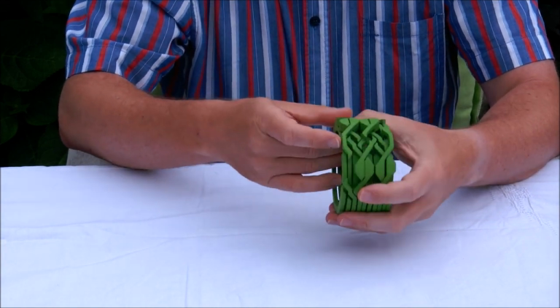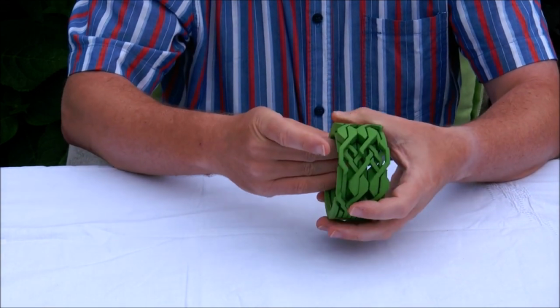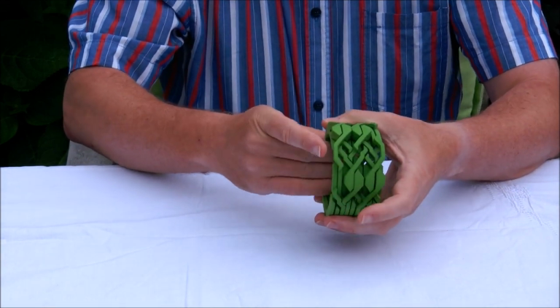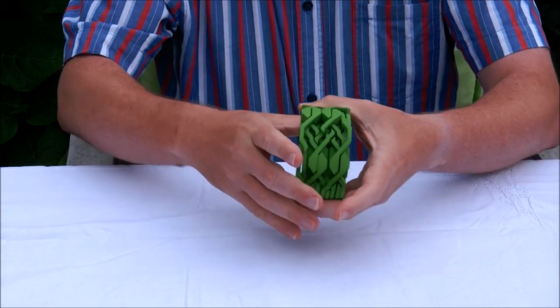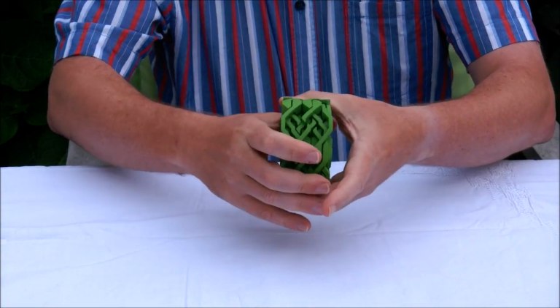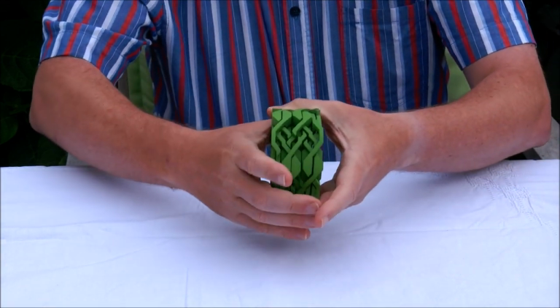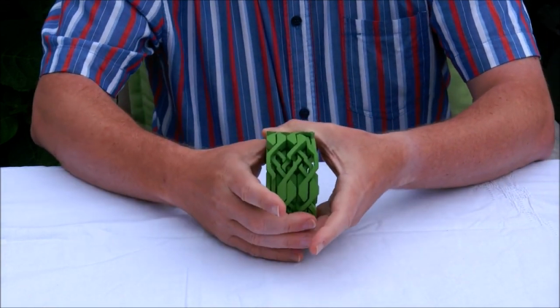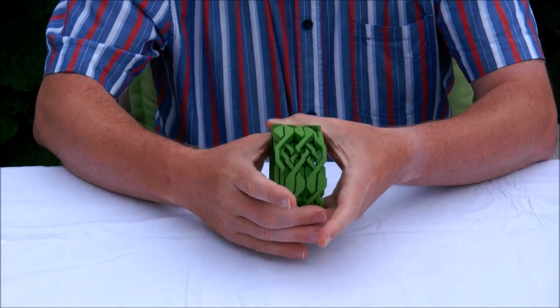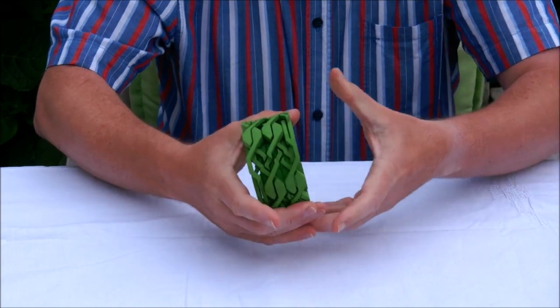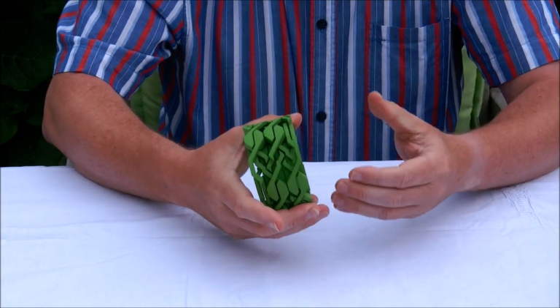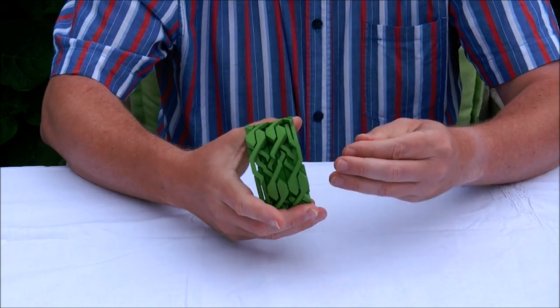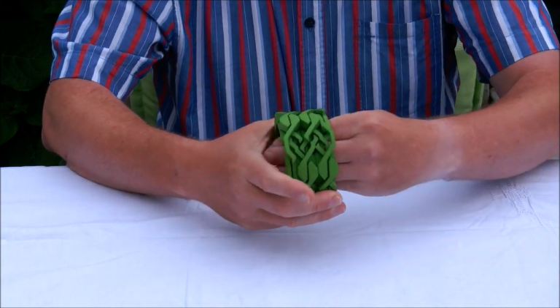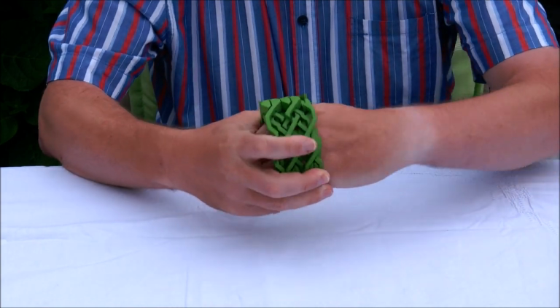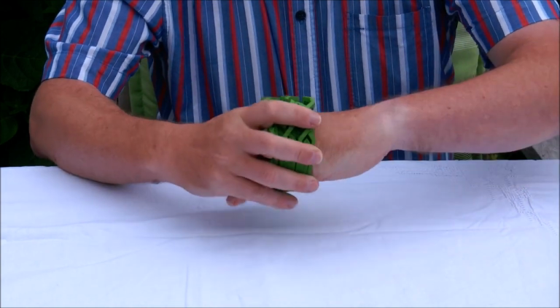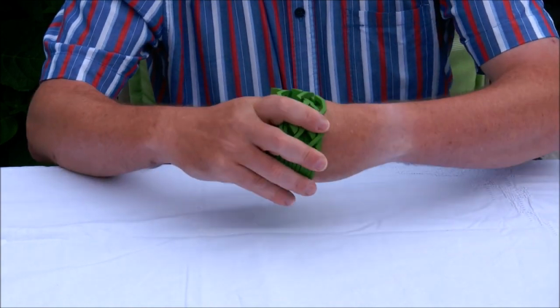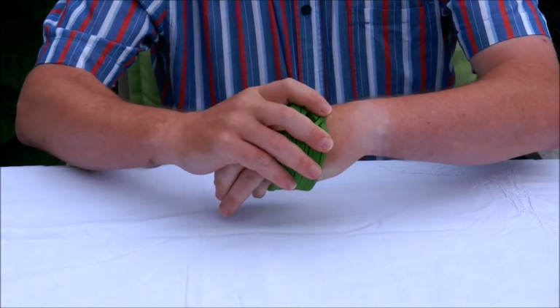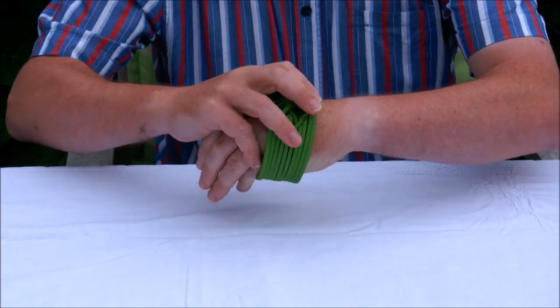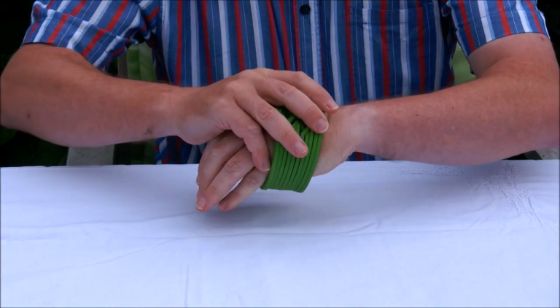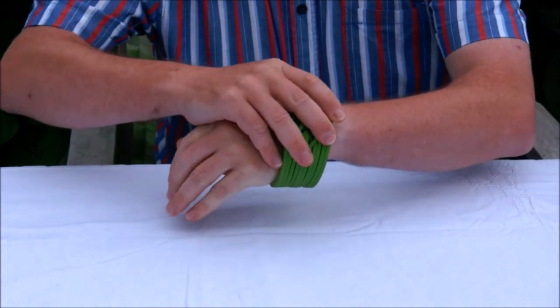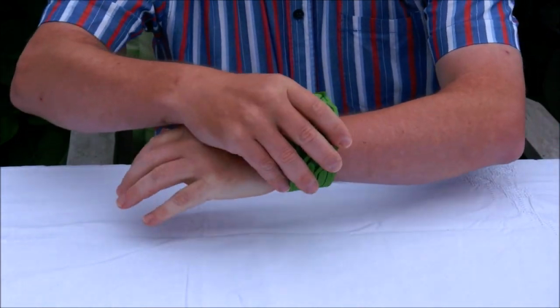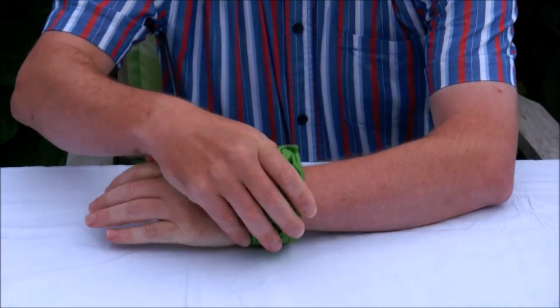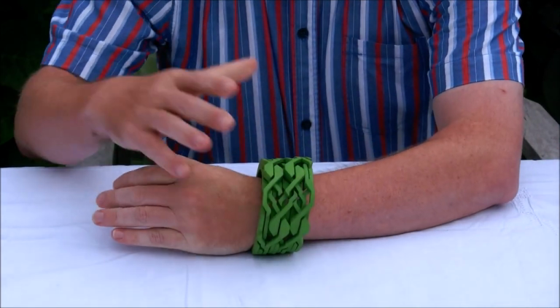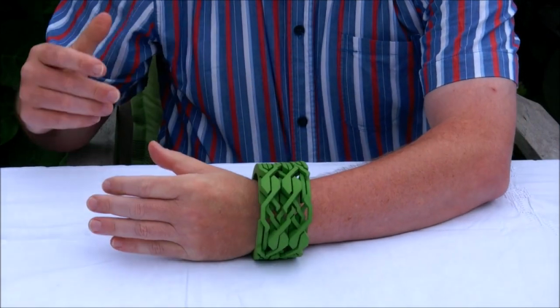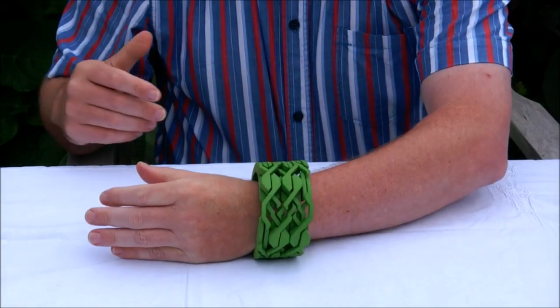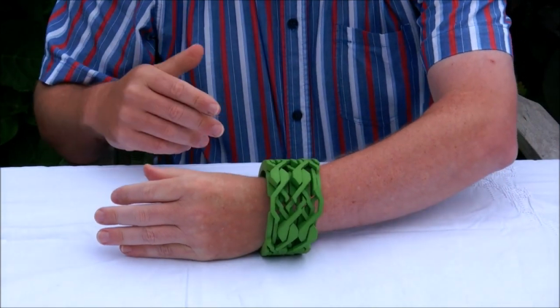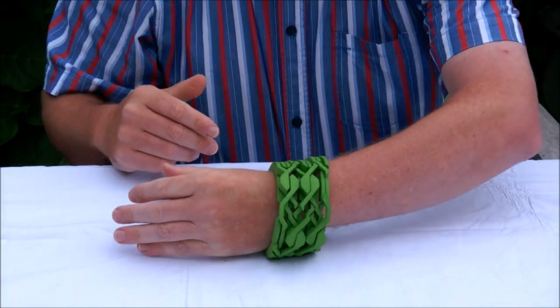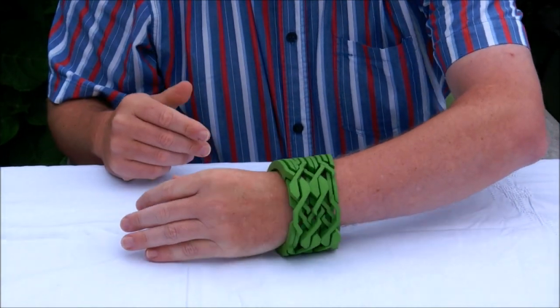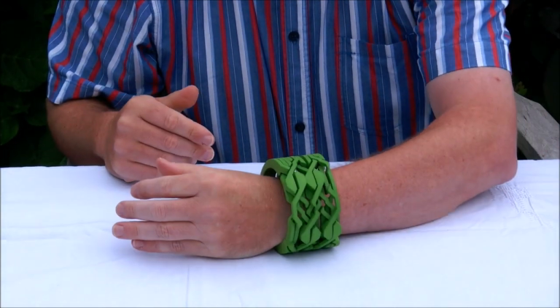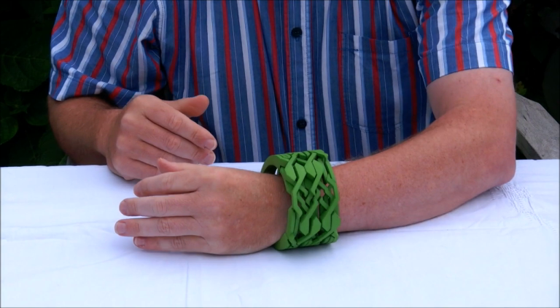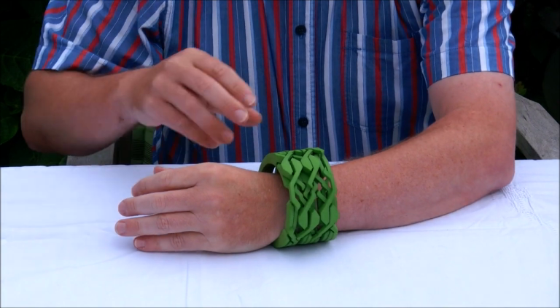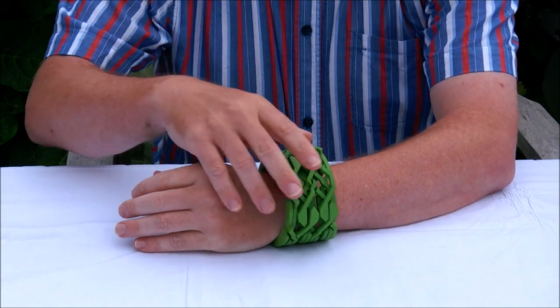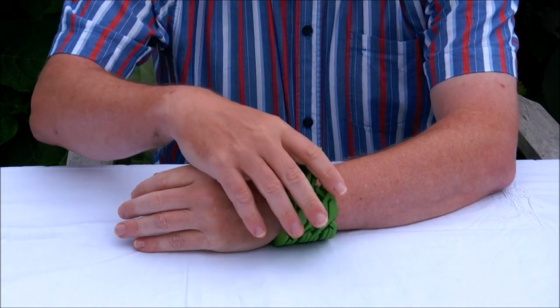And there we are. The bracelet necklace is solved again, and it fits along my wrist.